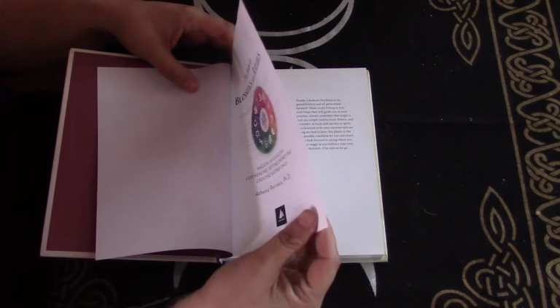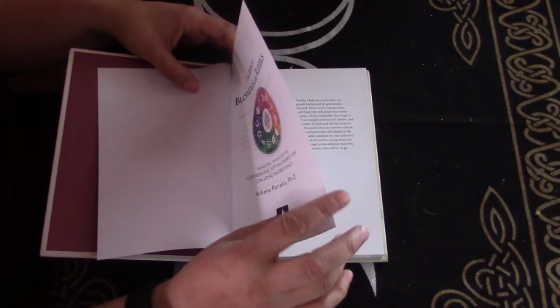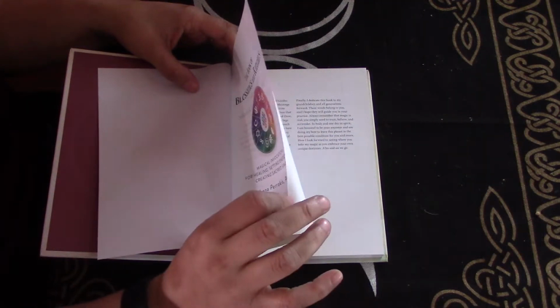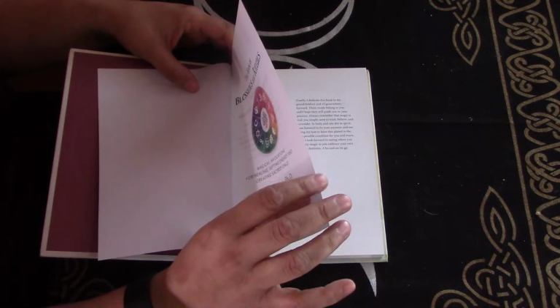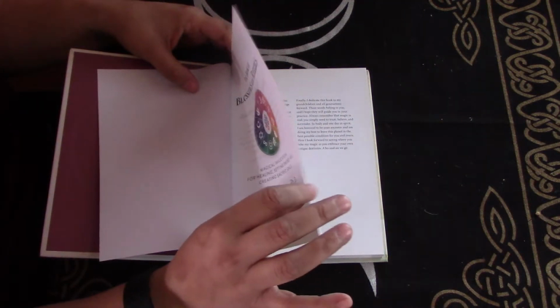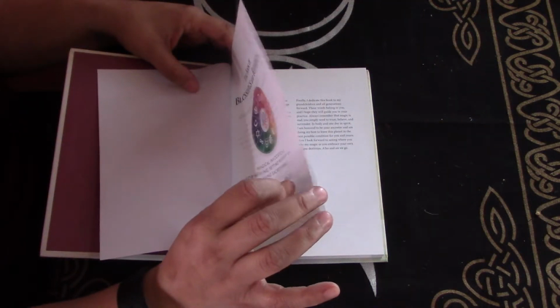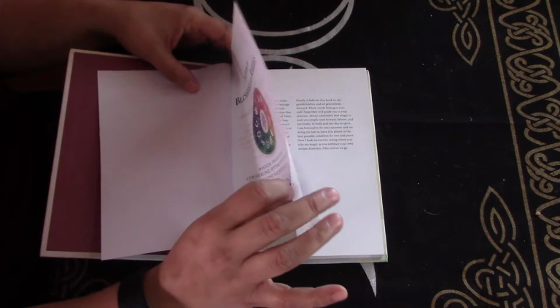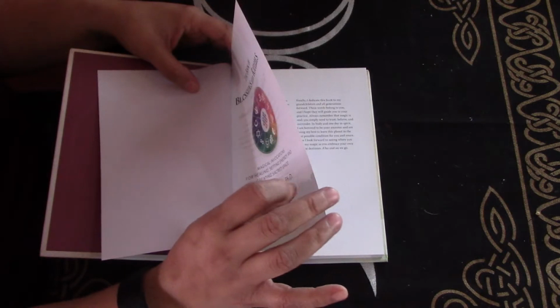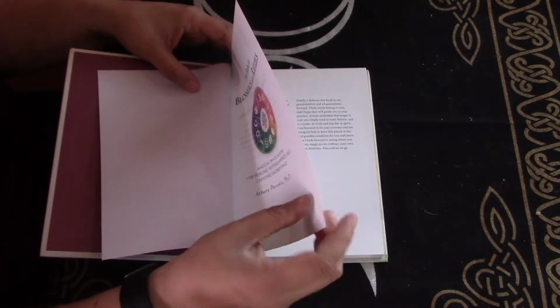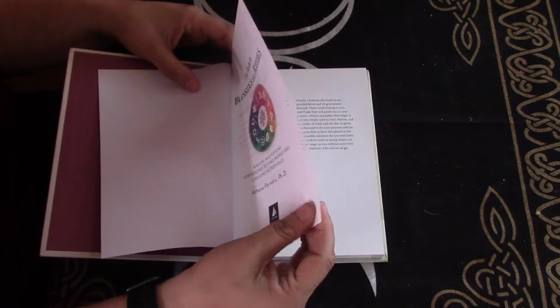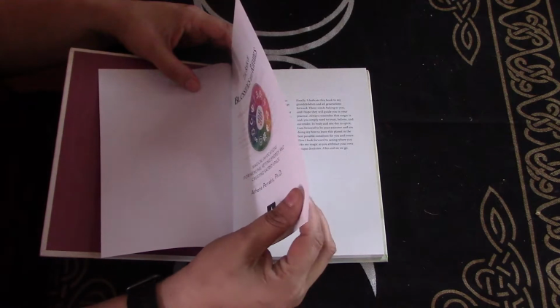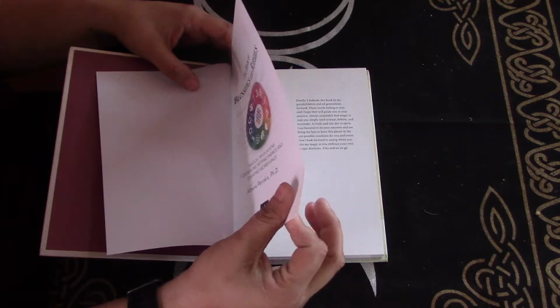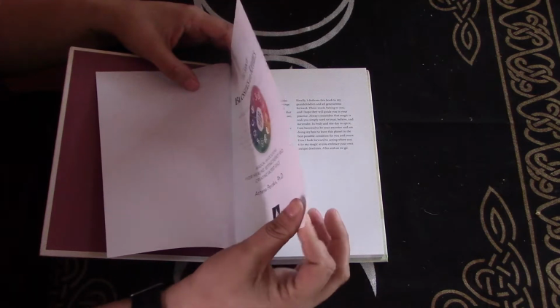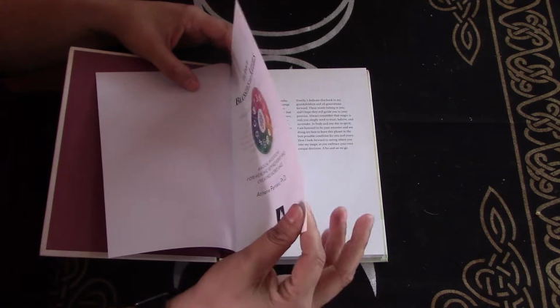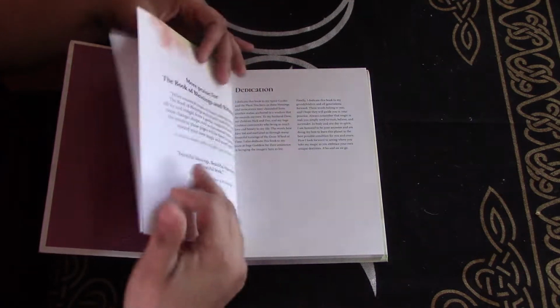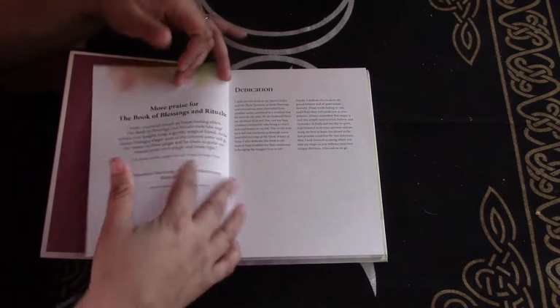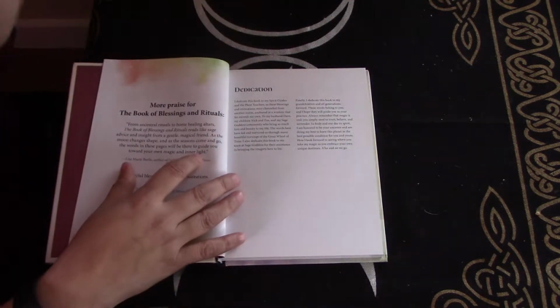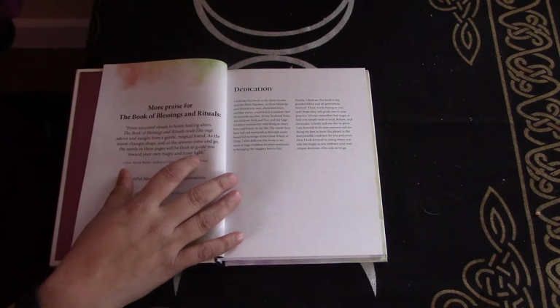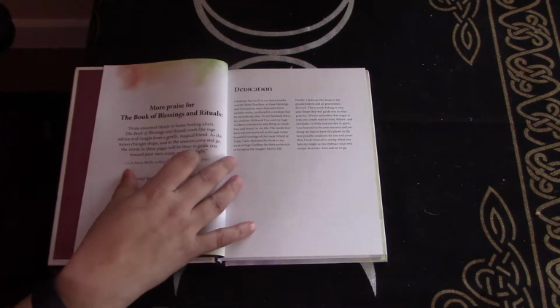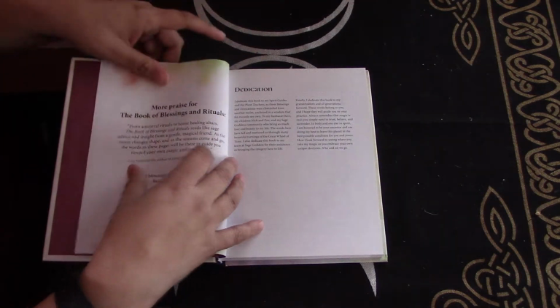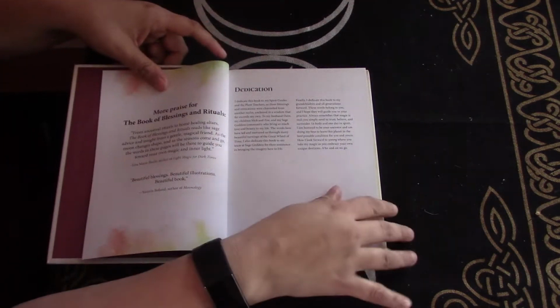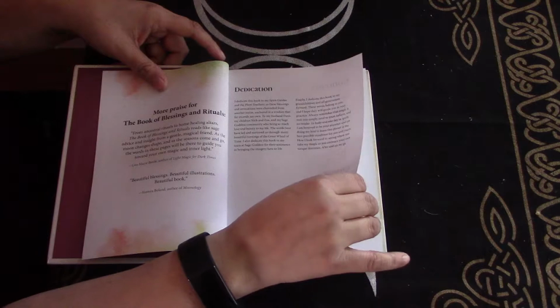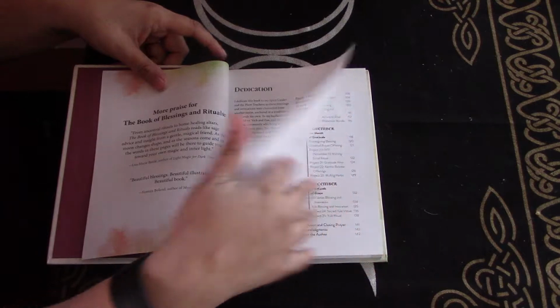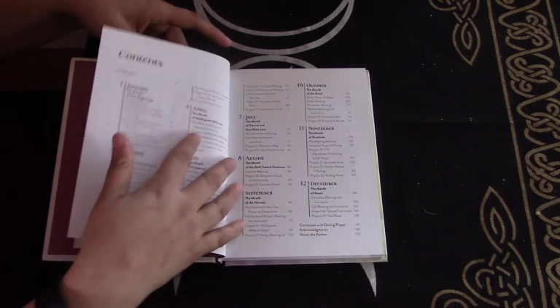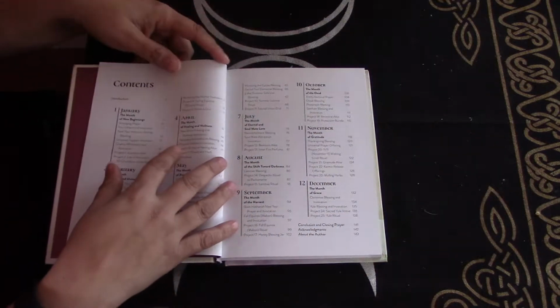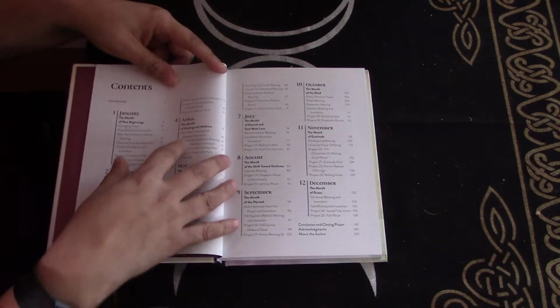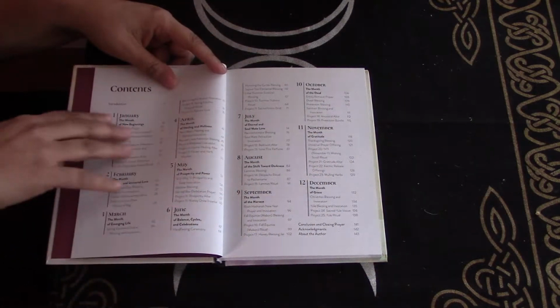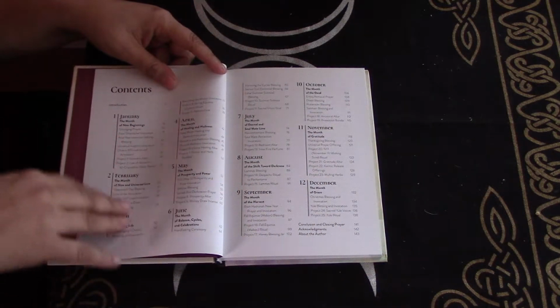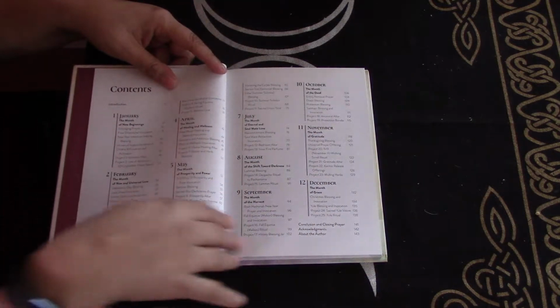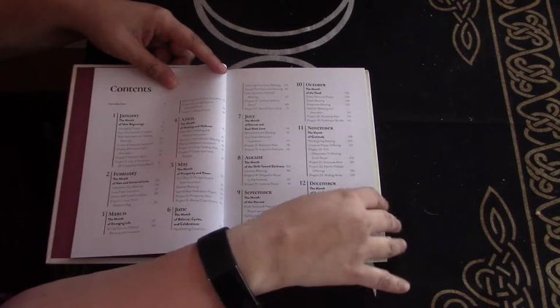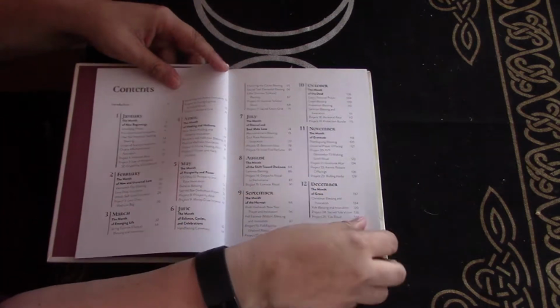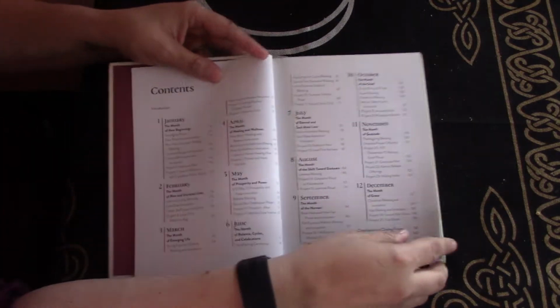It's got a glossy, semi-gloss kind of page, and then it goes through each month of the year.